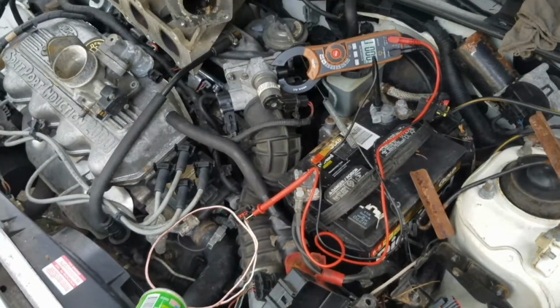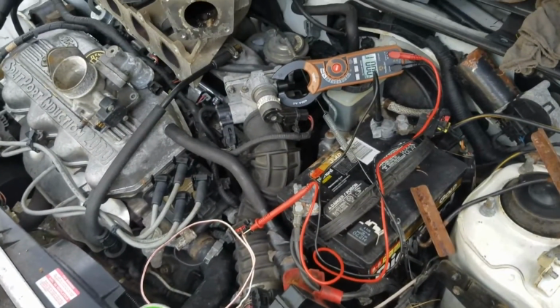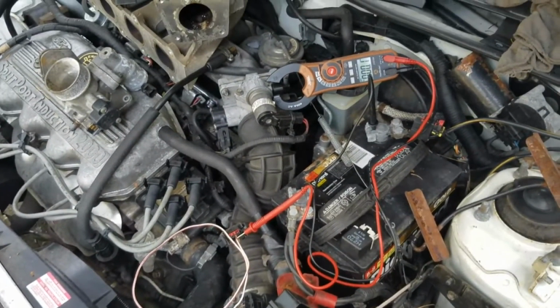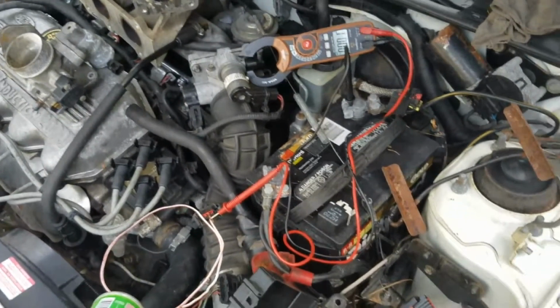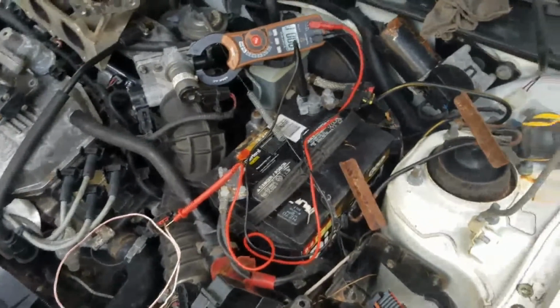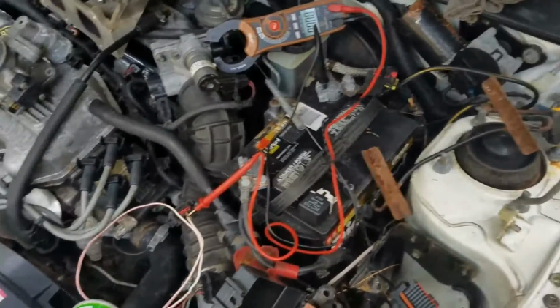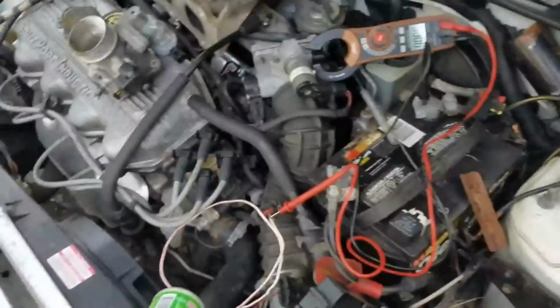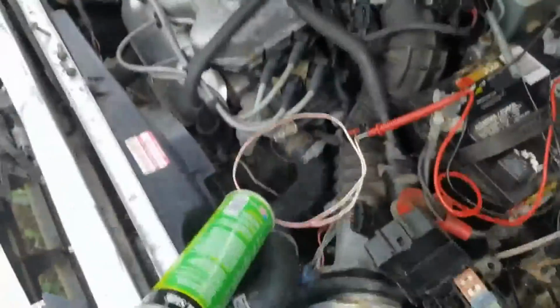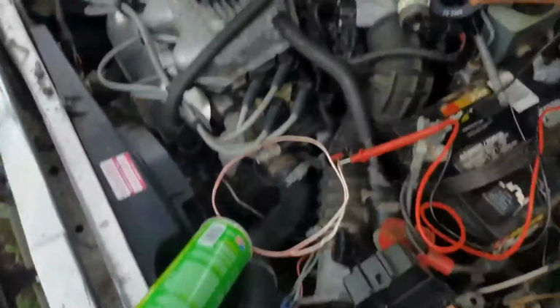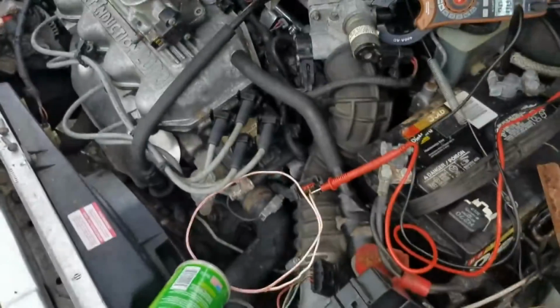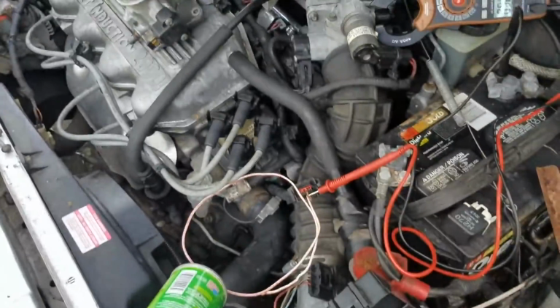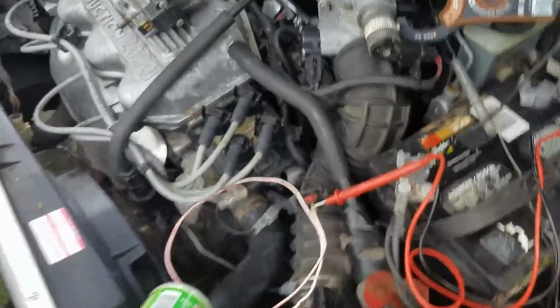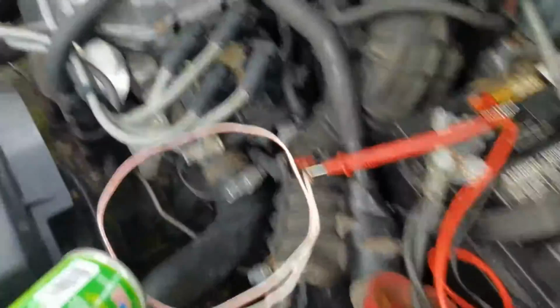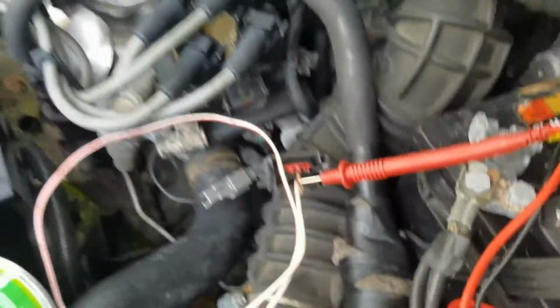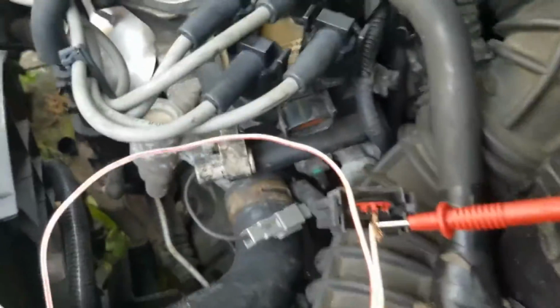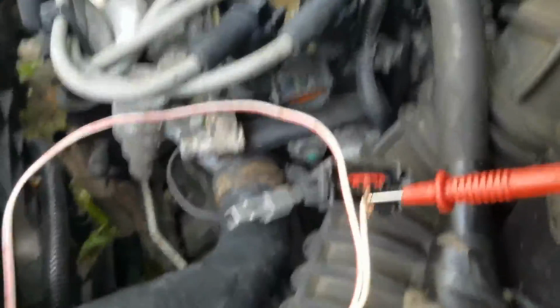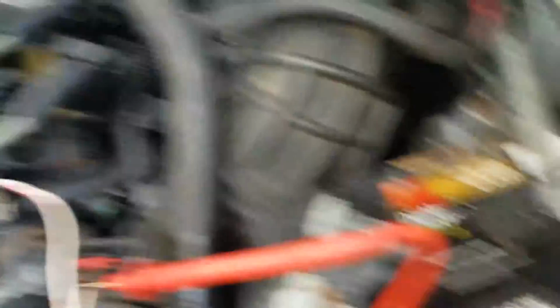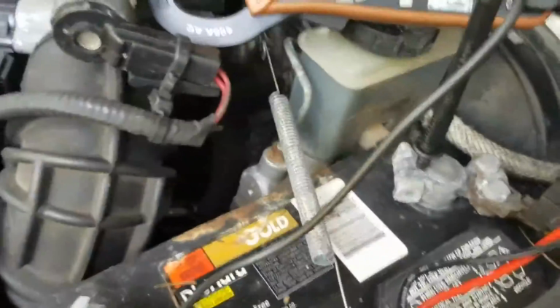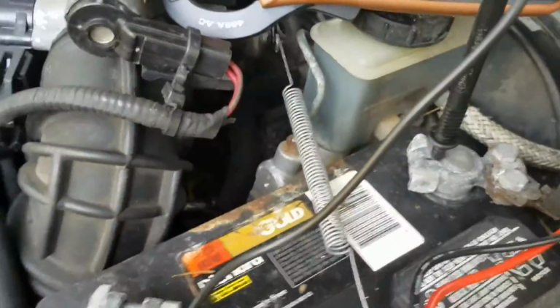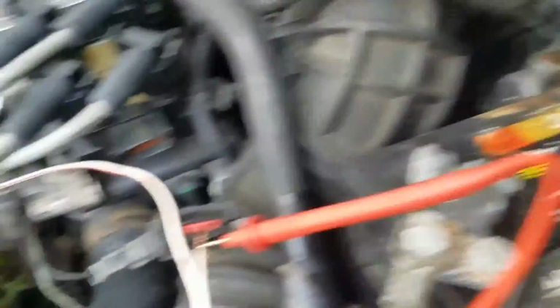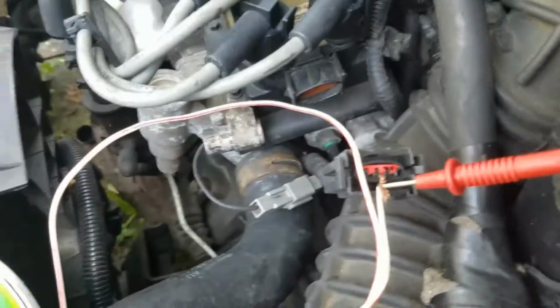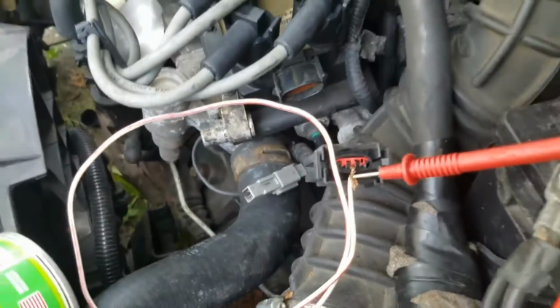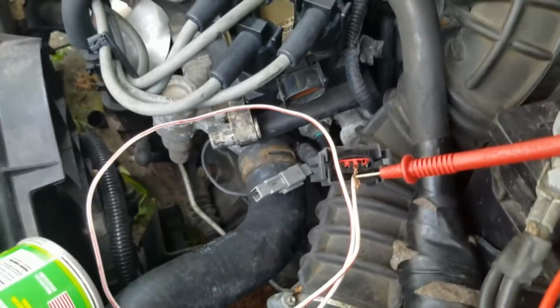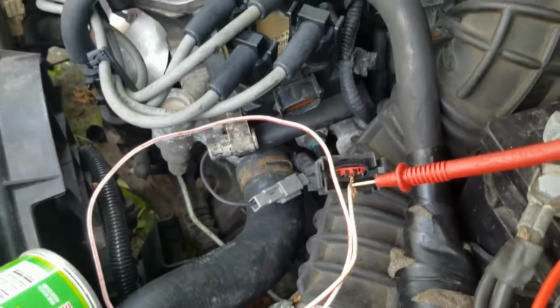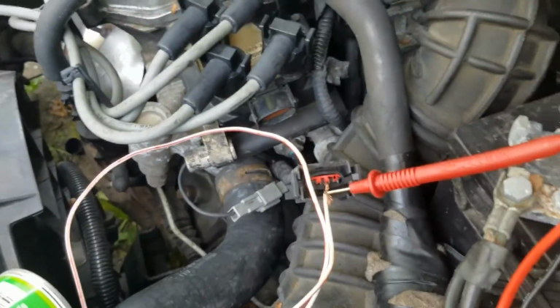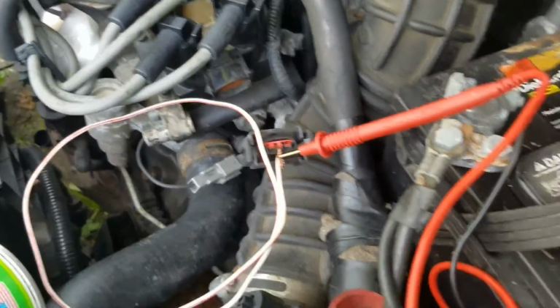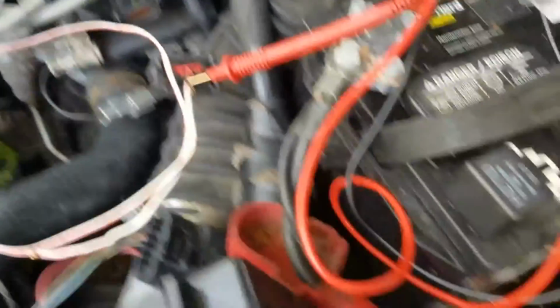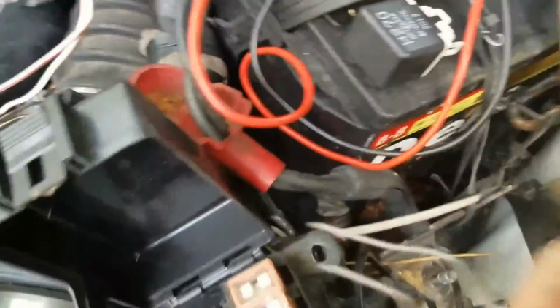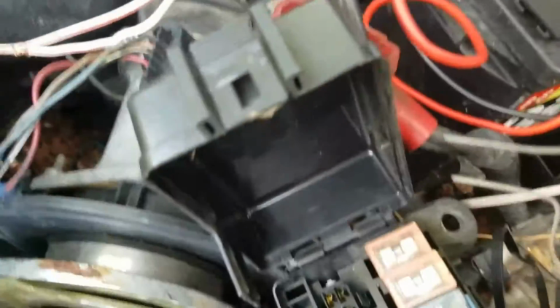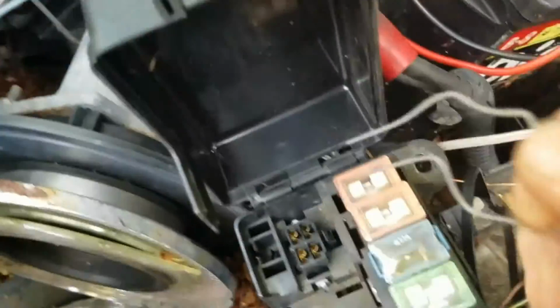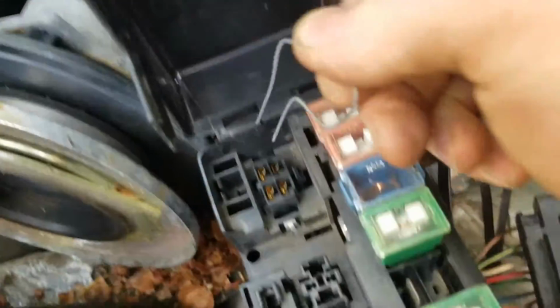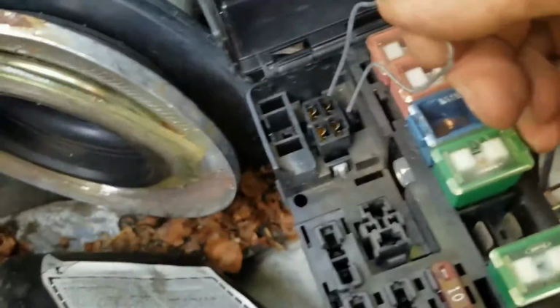First thing we need to do is test for power at our coil. I've got it rigged up here — let's do this quickly.